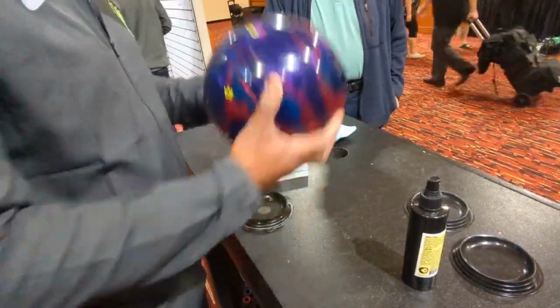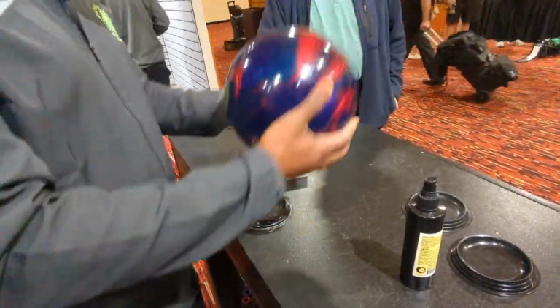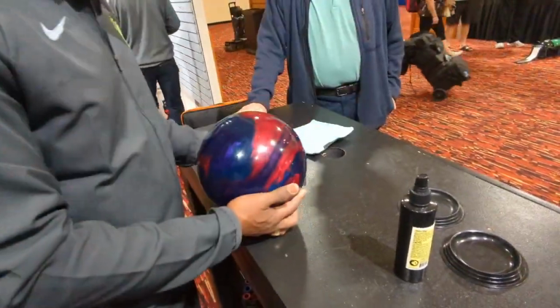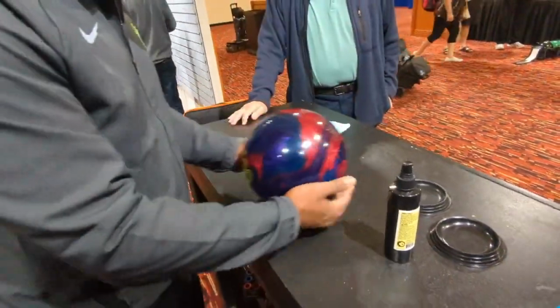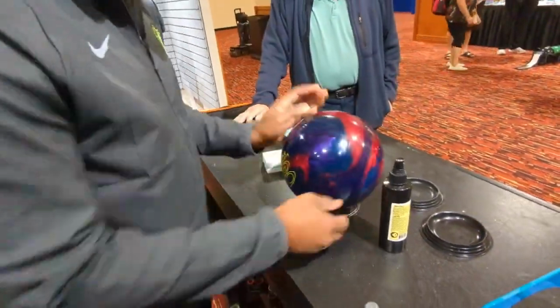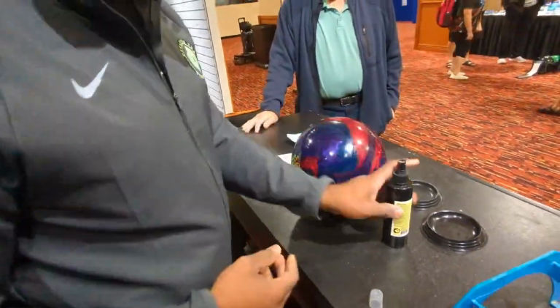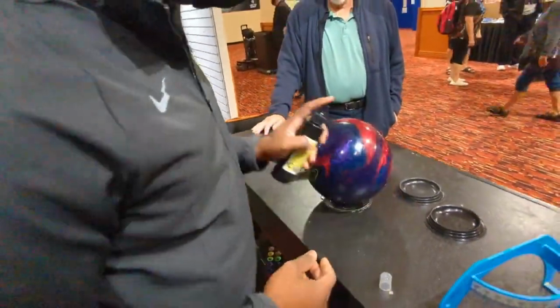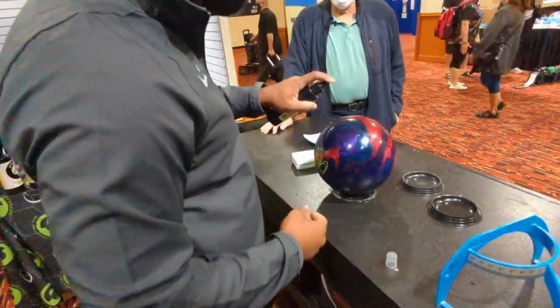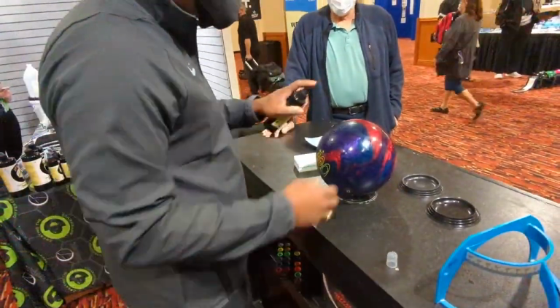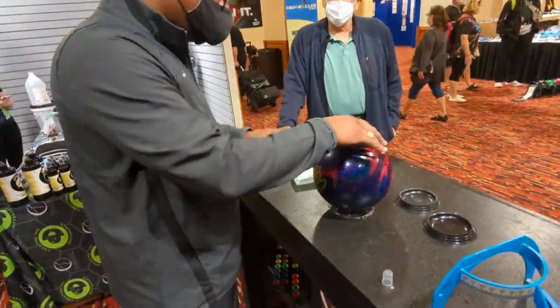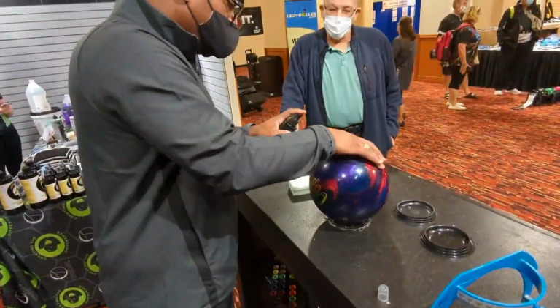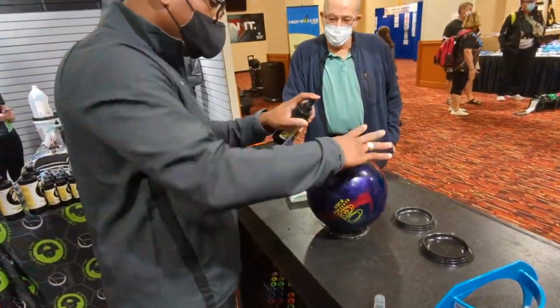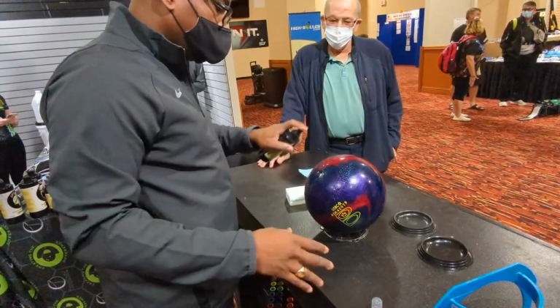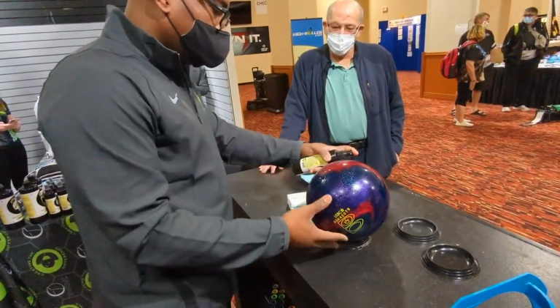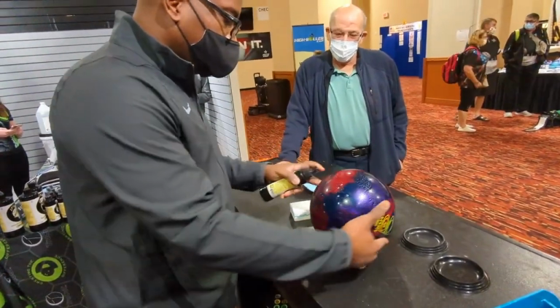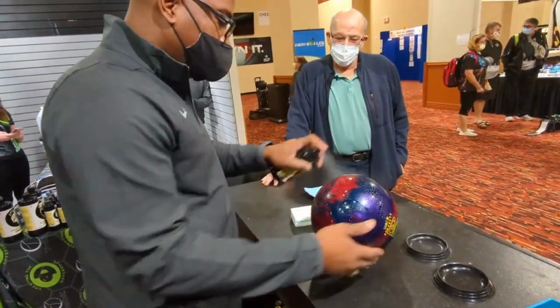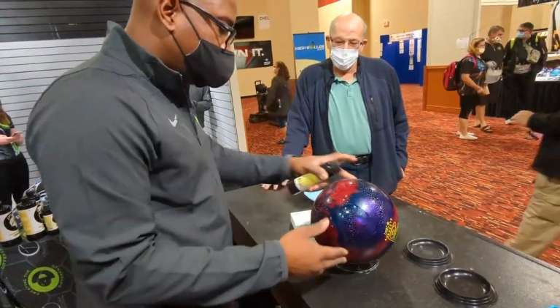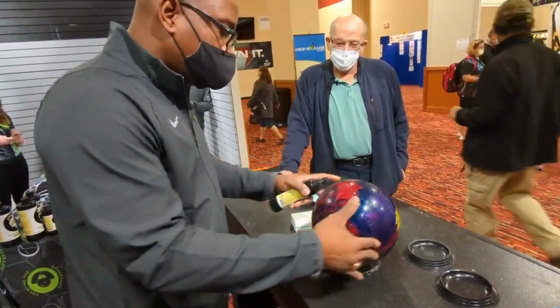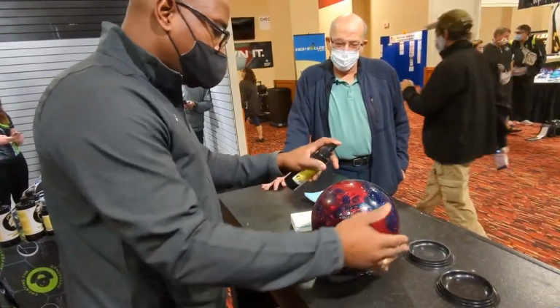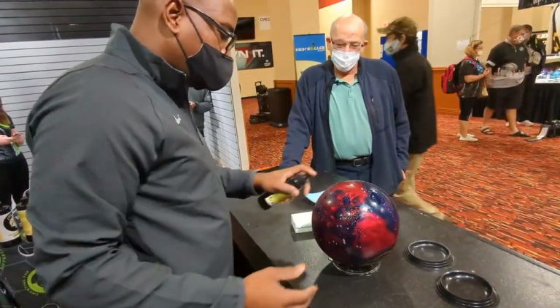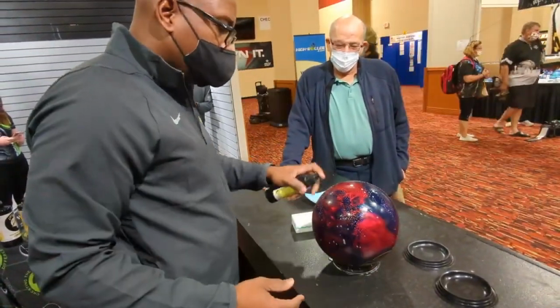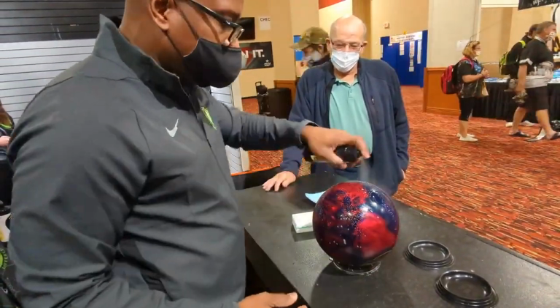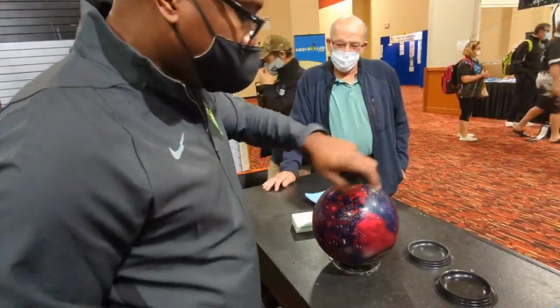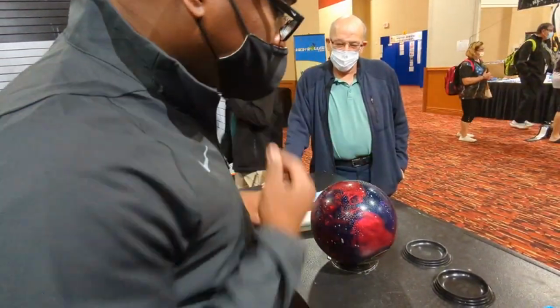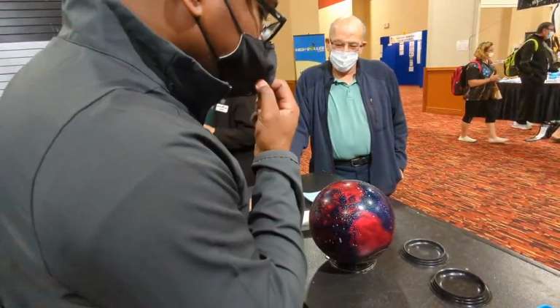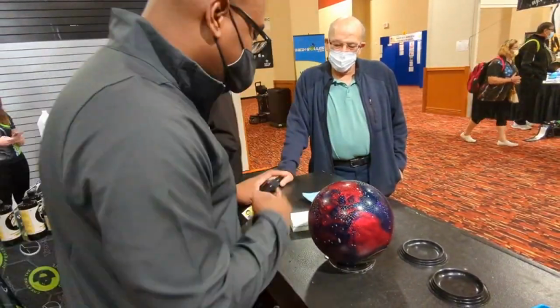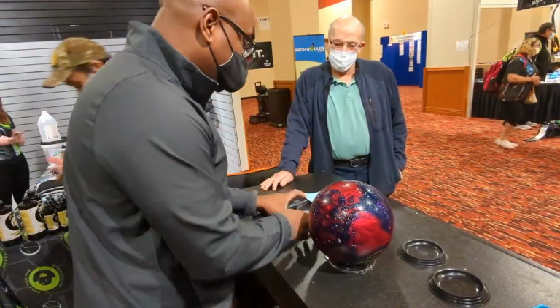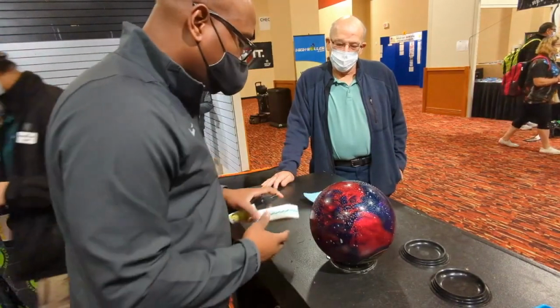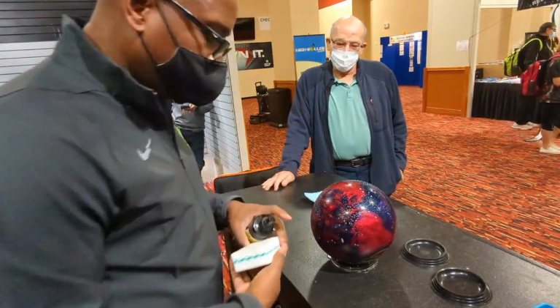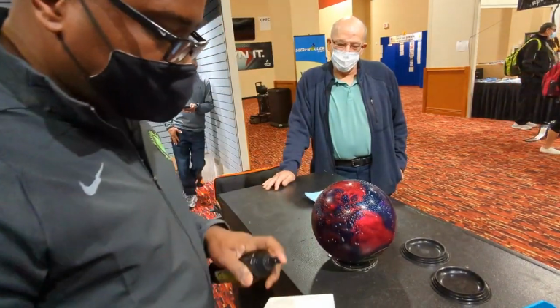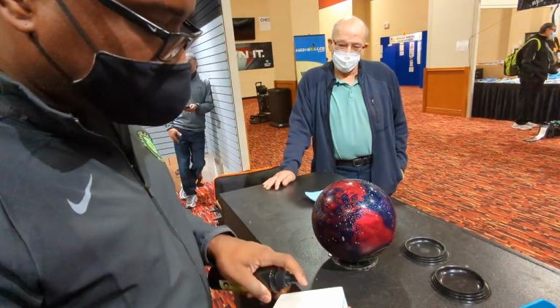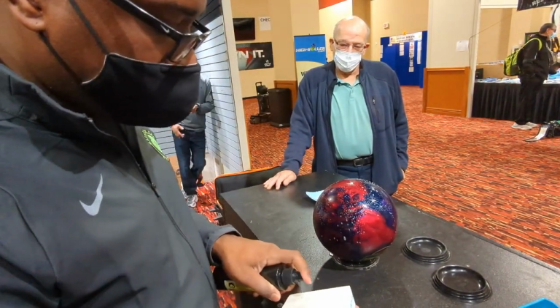So we'll flip the ball over and do the other side. Same process — let it sit, get the pad wet.